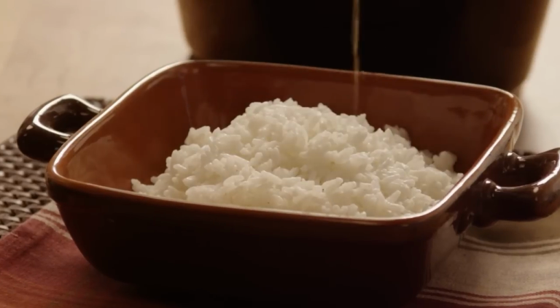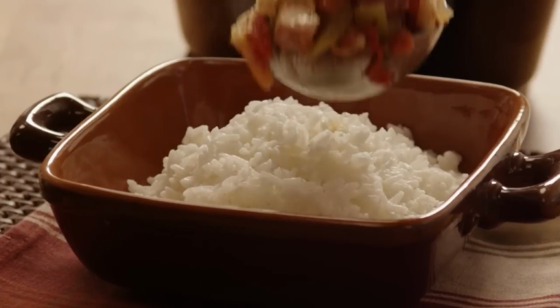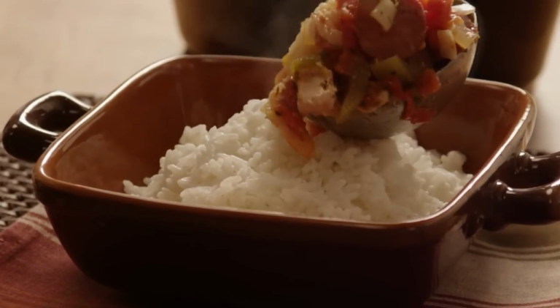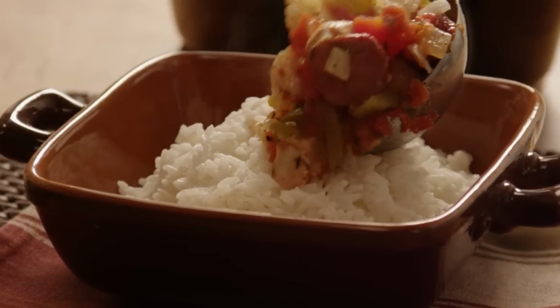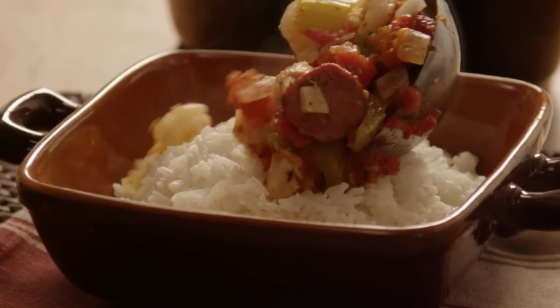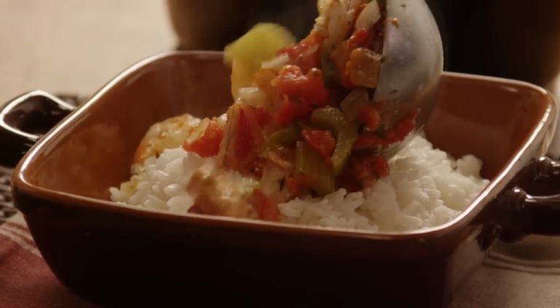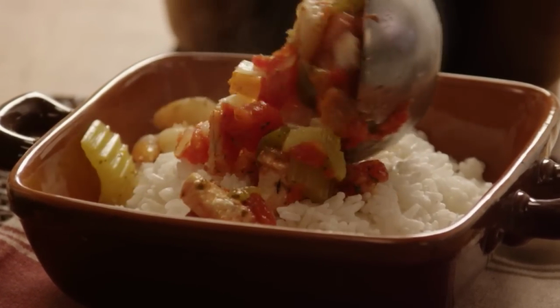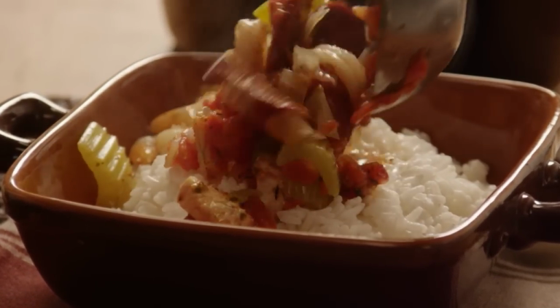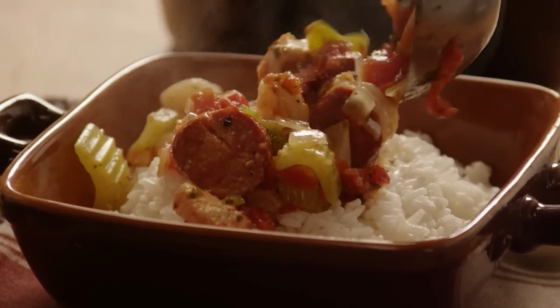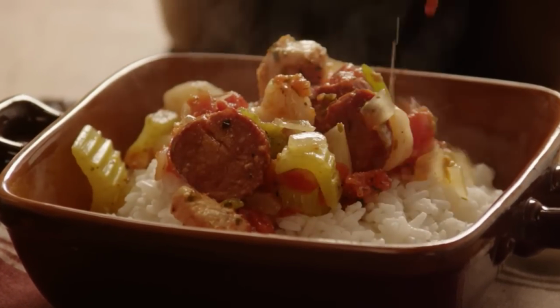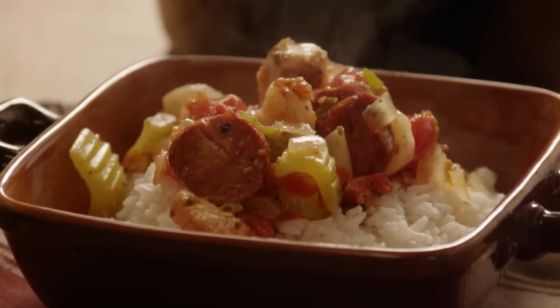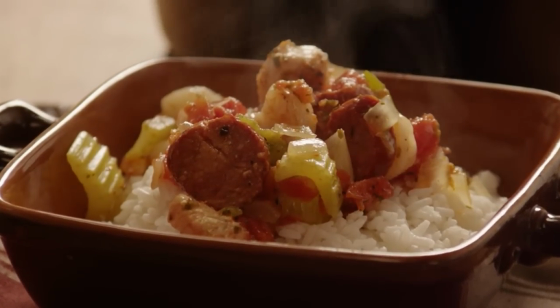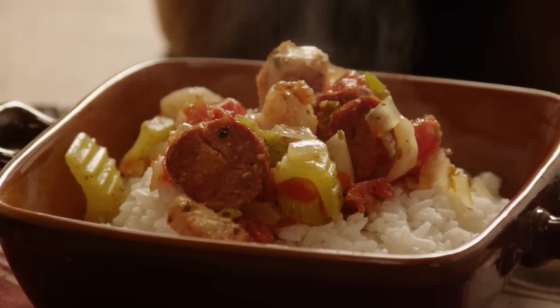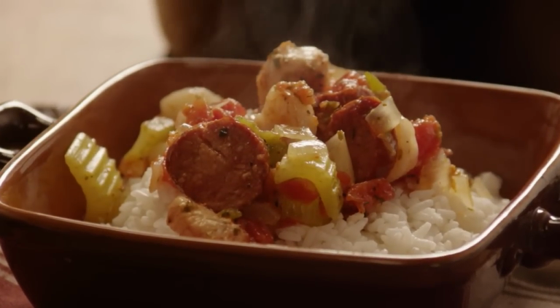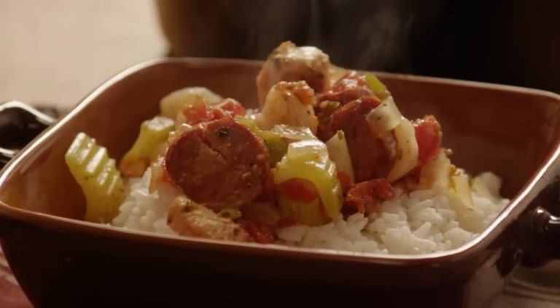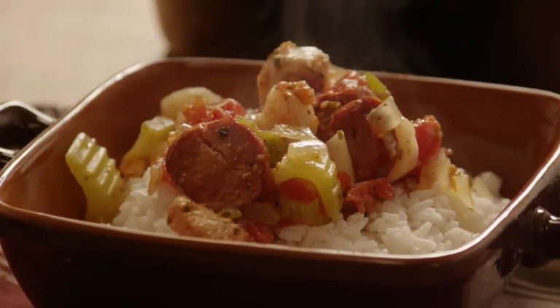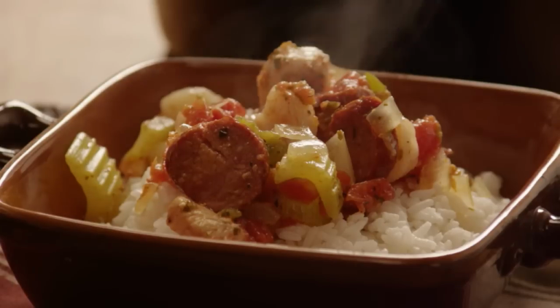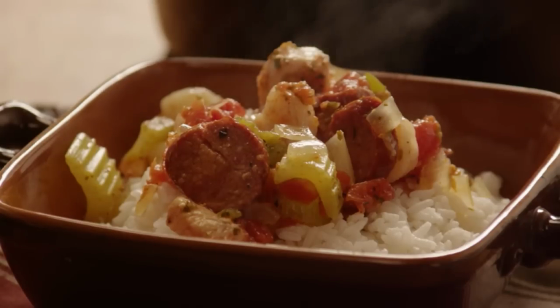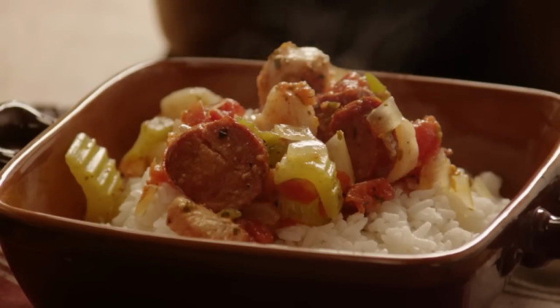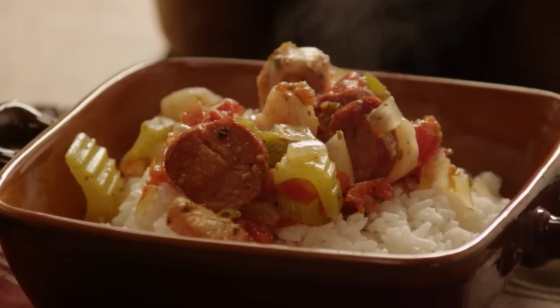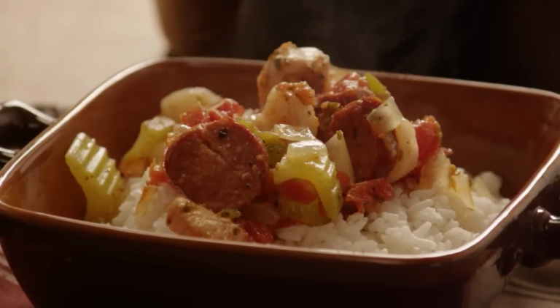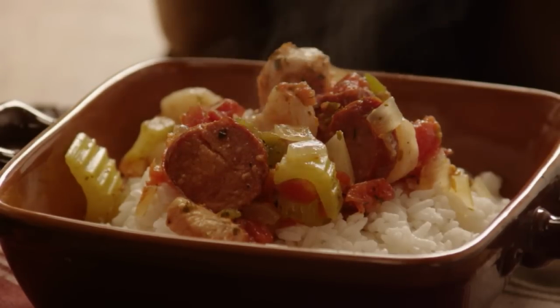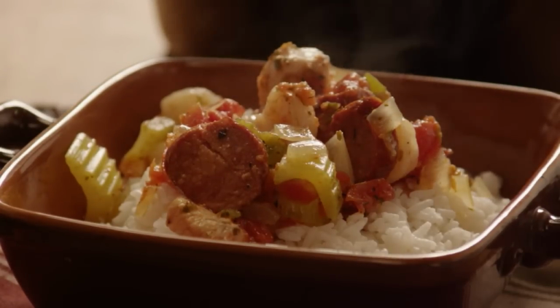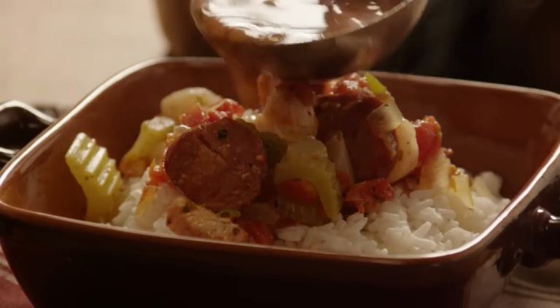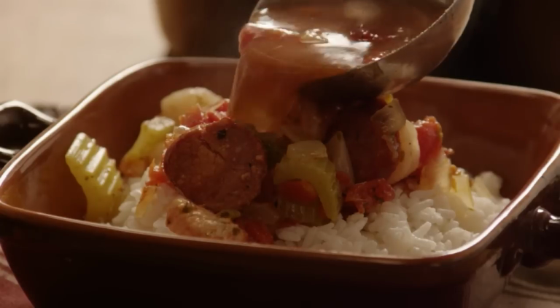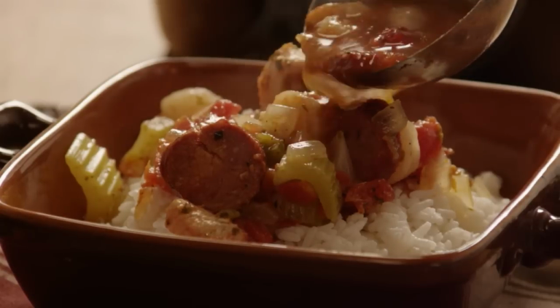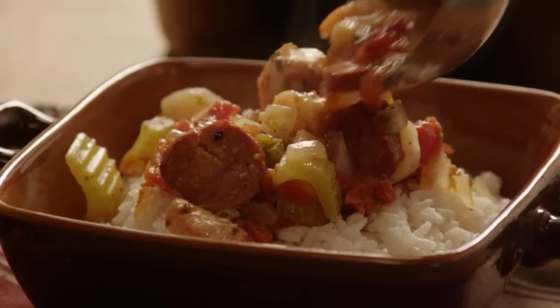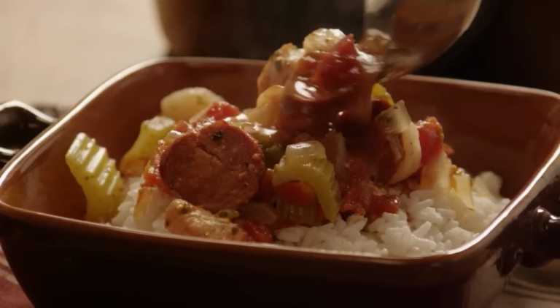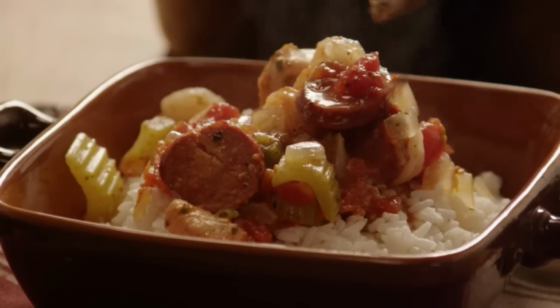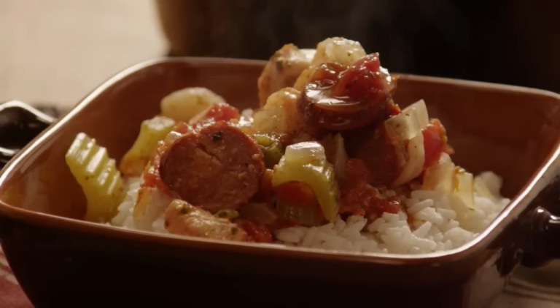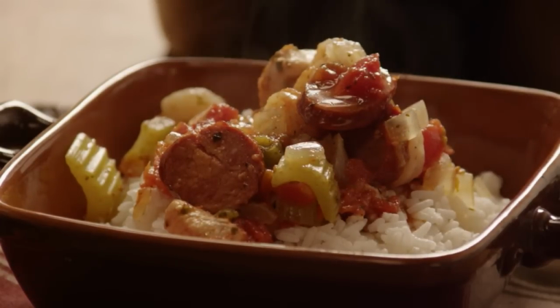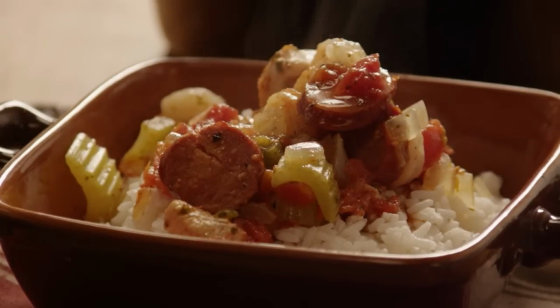You can serve this jambalaya over your favorite rice and top it with a dash of cayenne or hot sauce to kick it up even more. It's Creole comfort food made for a crowd.